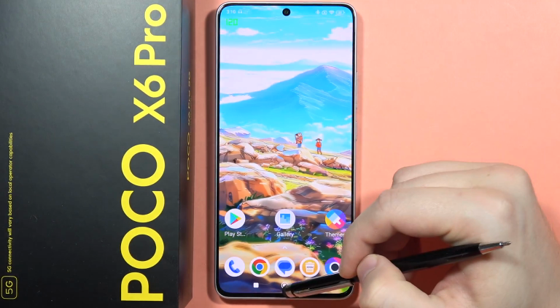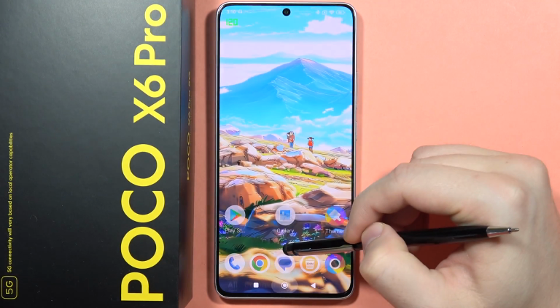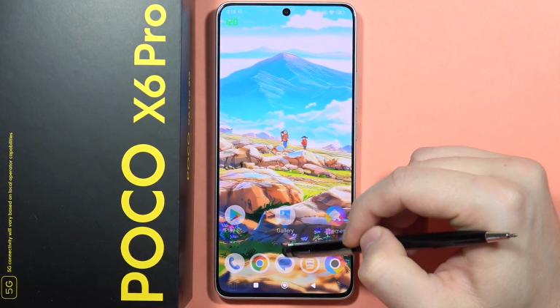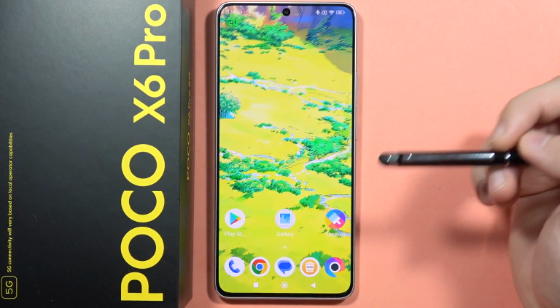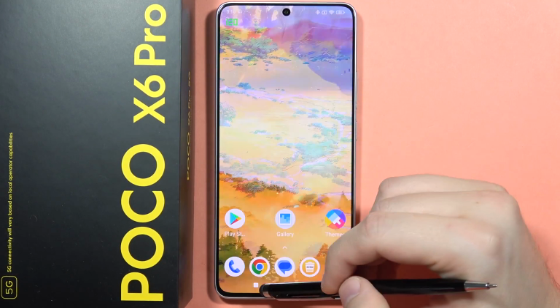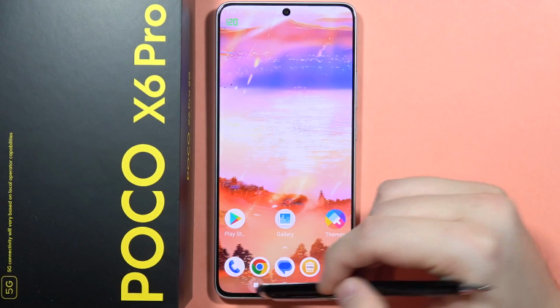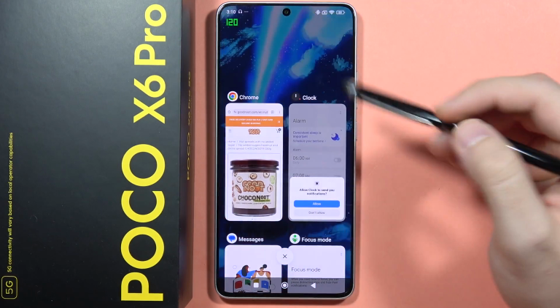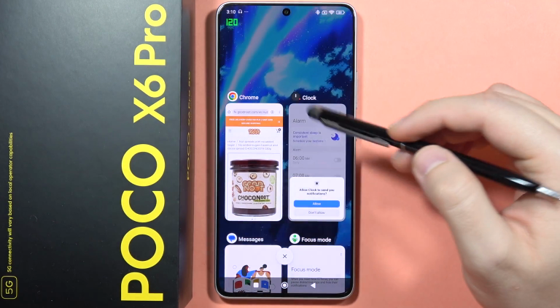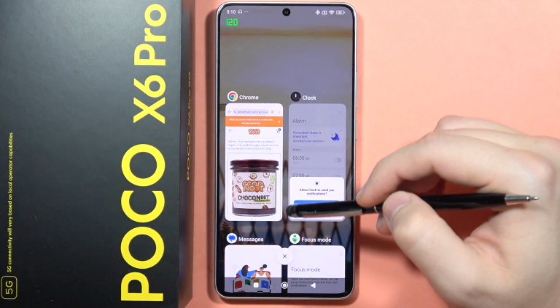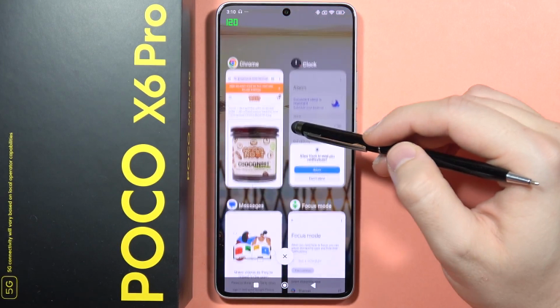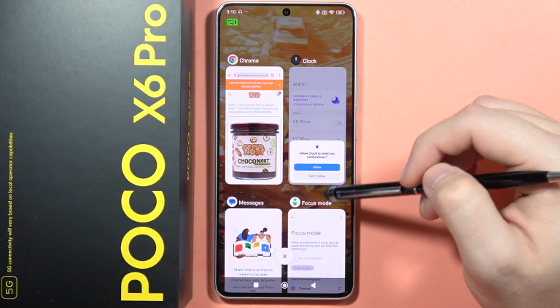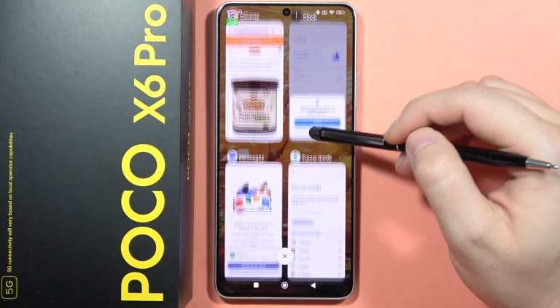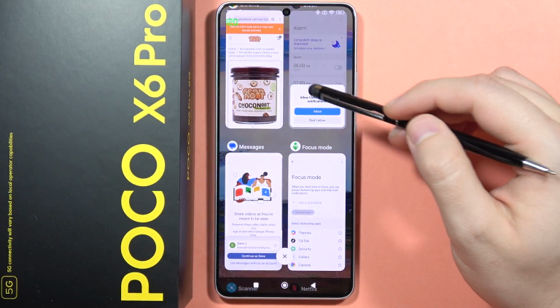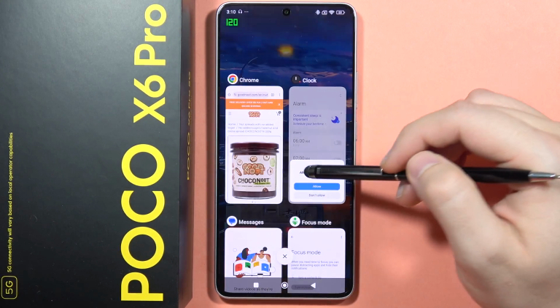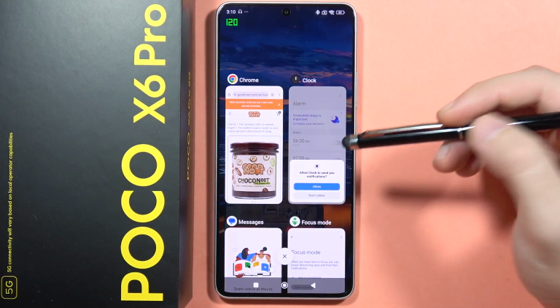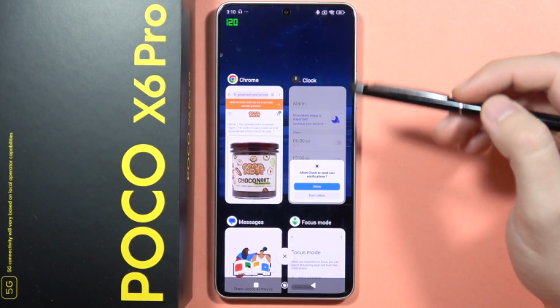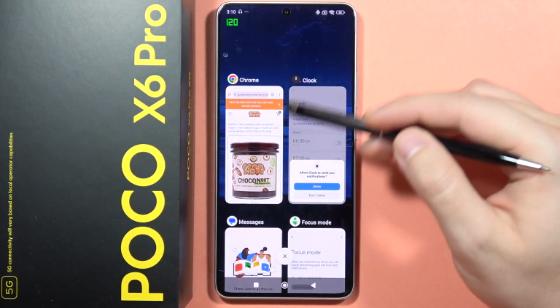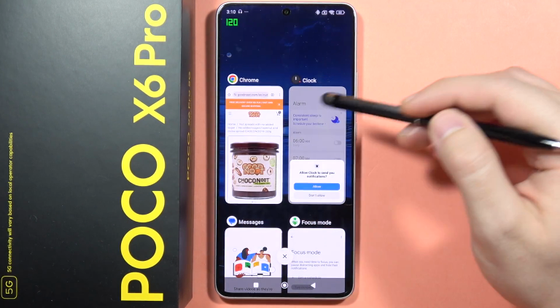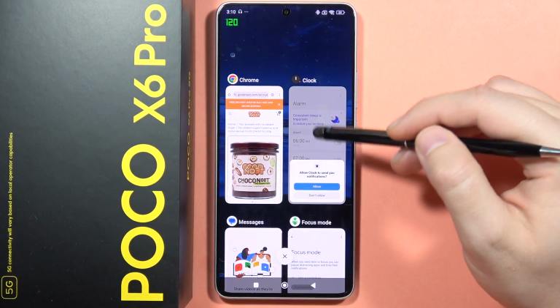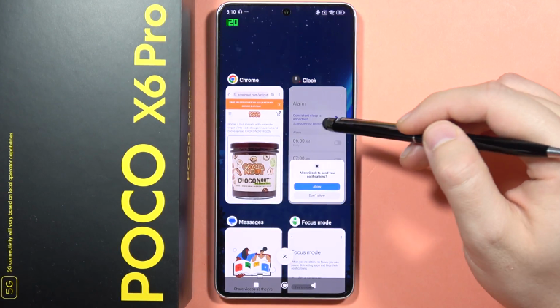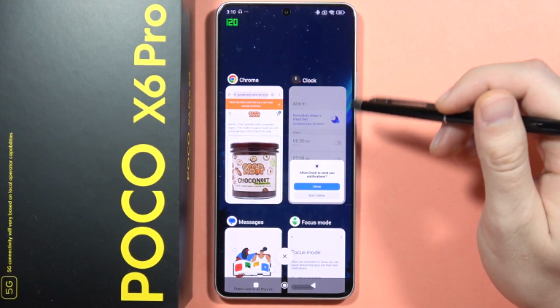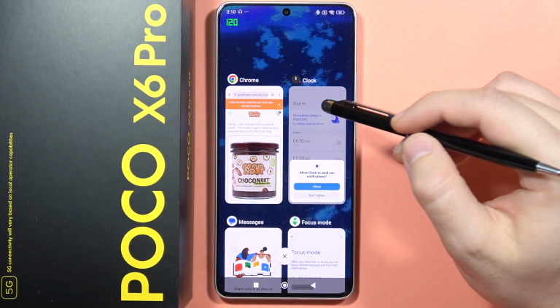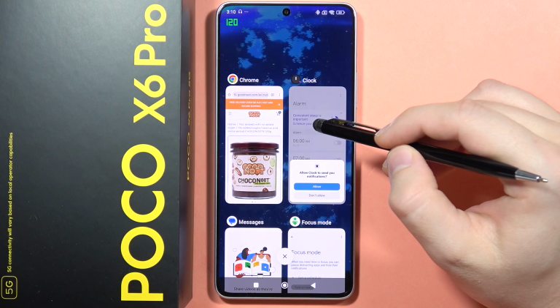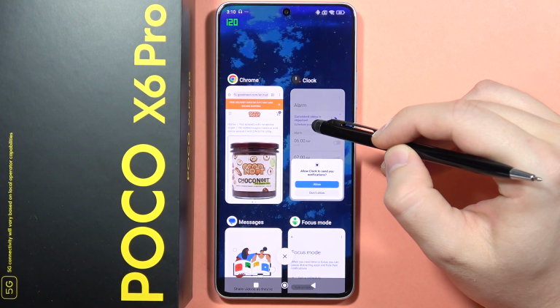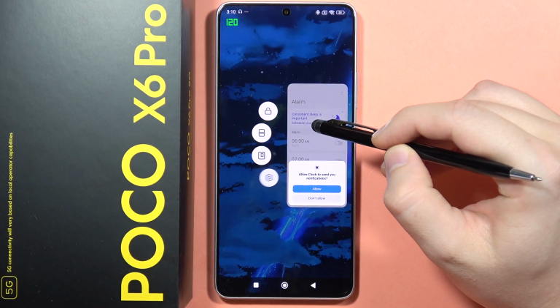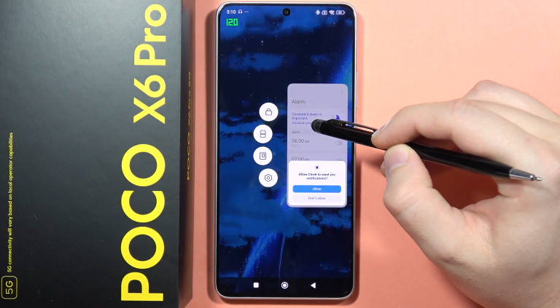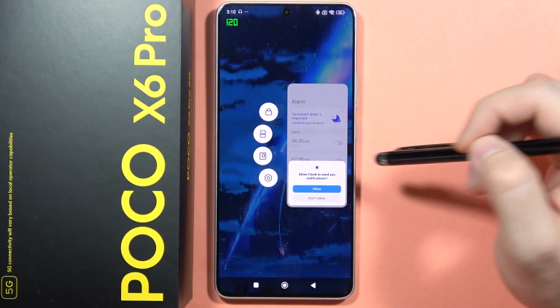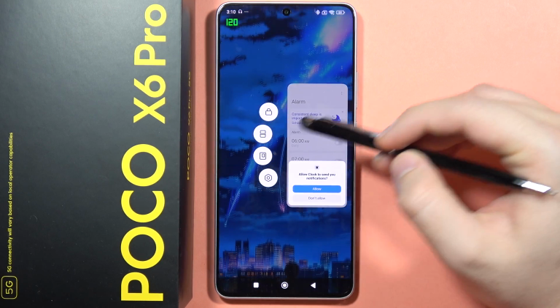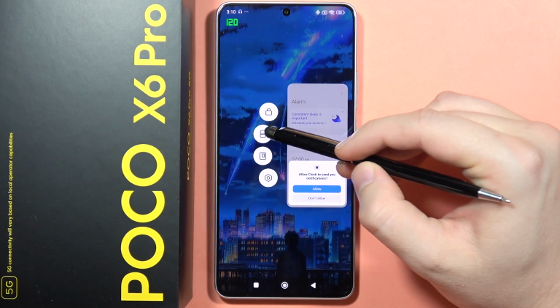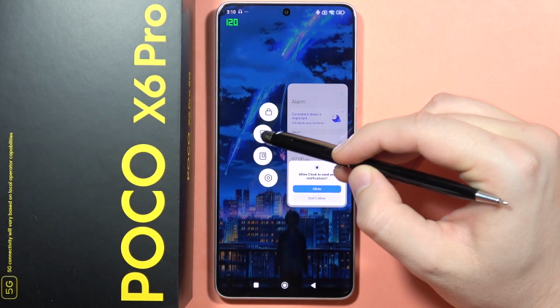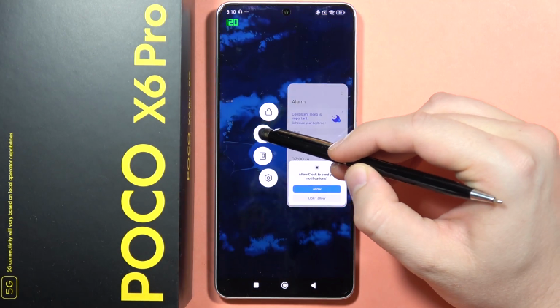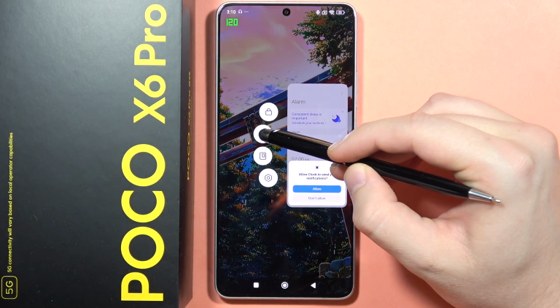Swipe and hold. Next, open the background apps, and let's say that I want to open, for example, the clock application, so I have to click and hold on it with my finger, and then click on this icon.